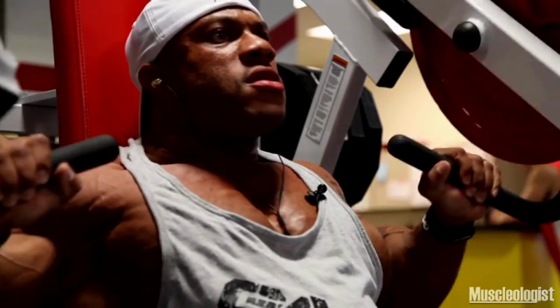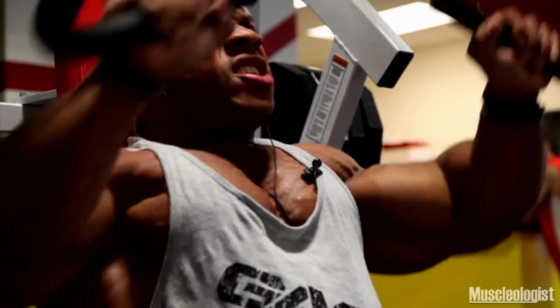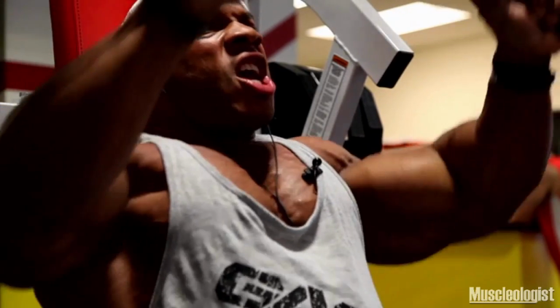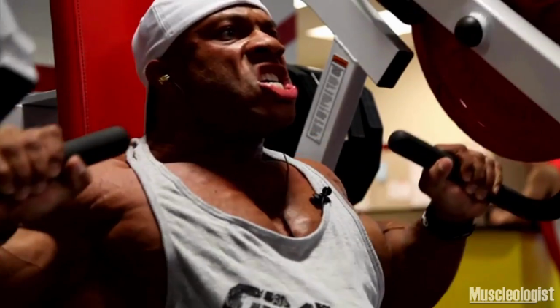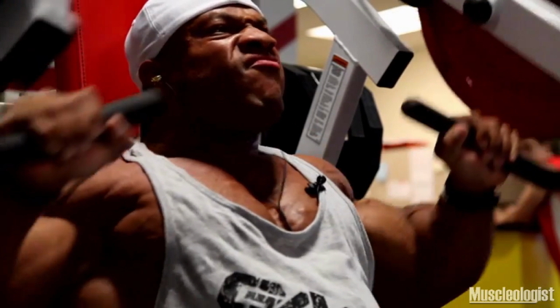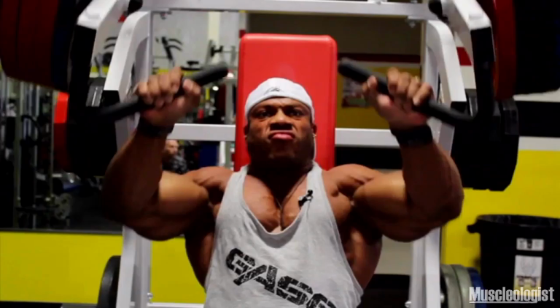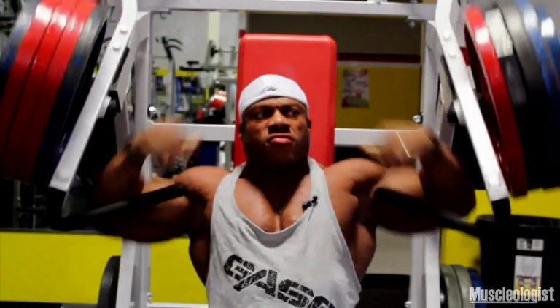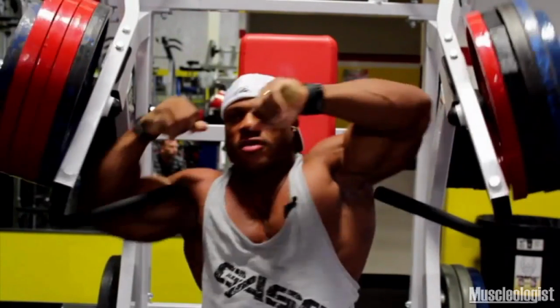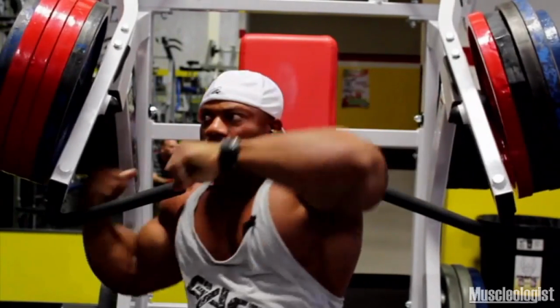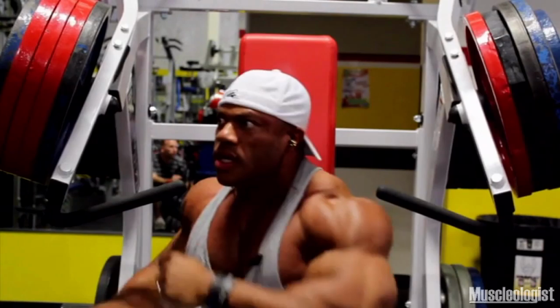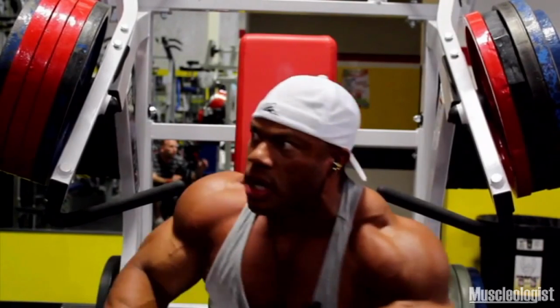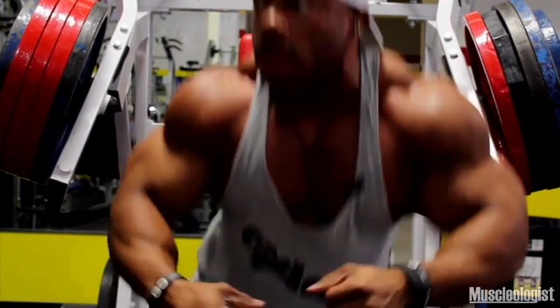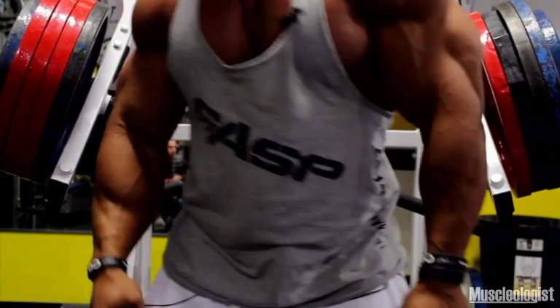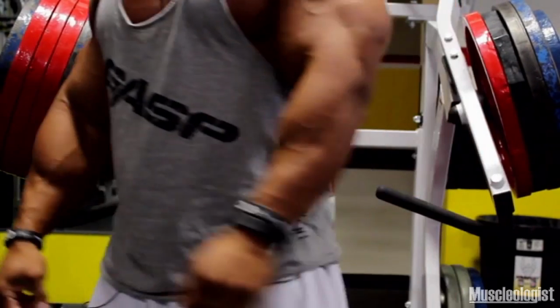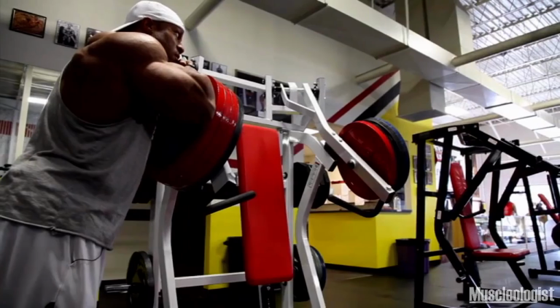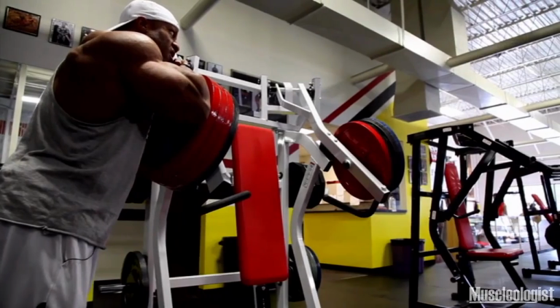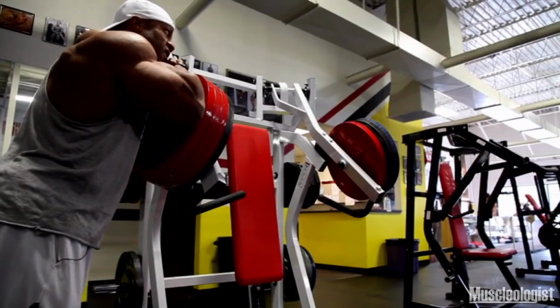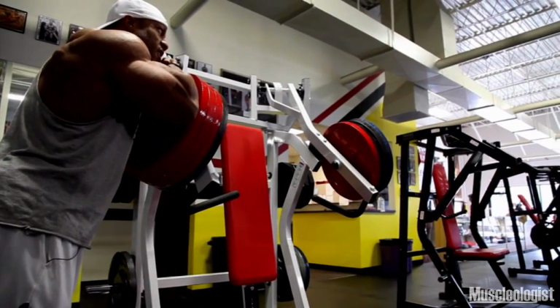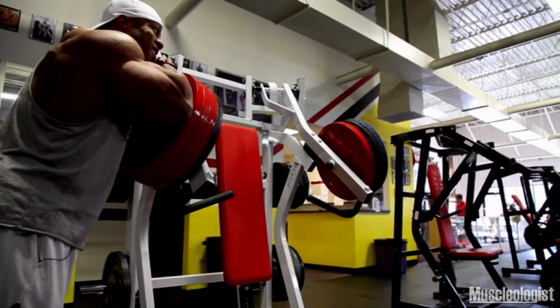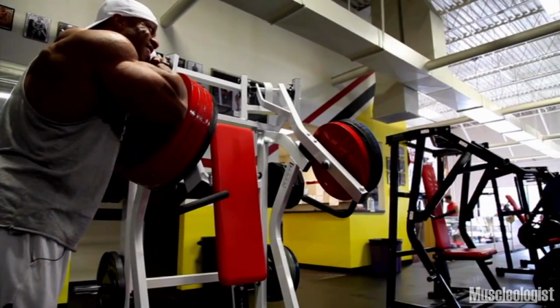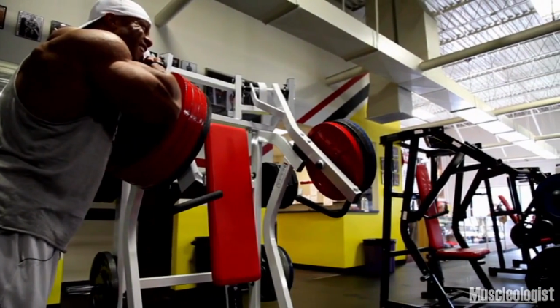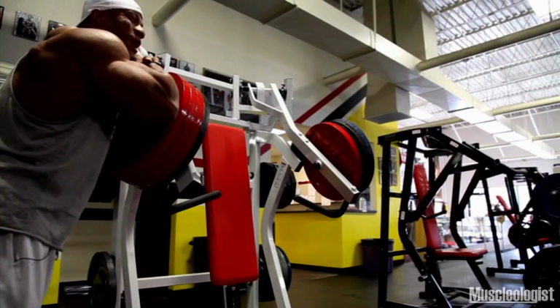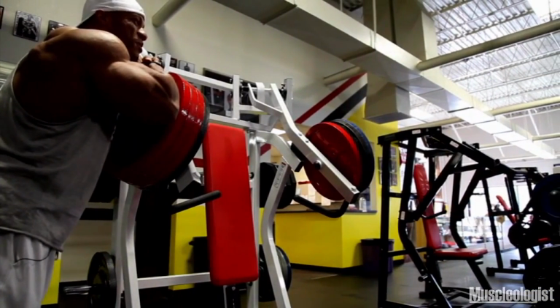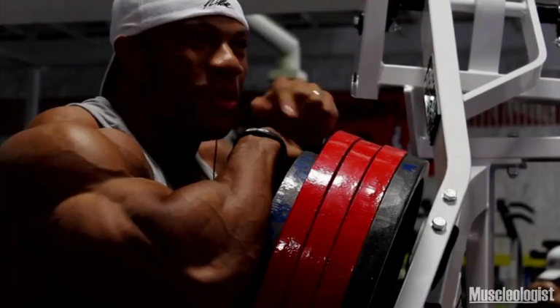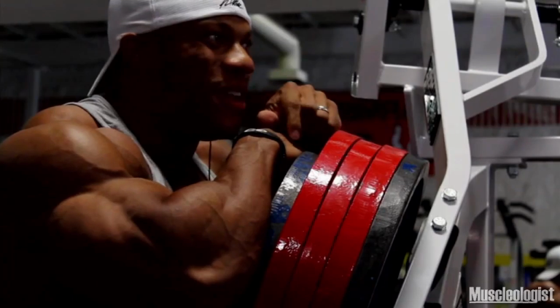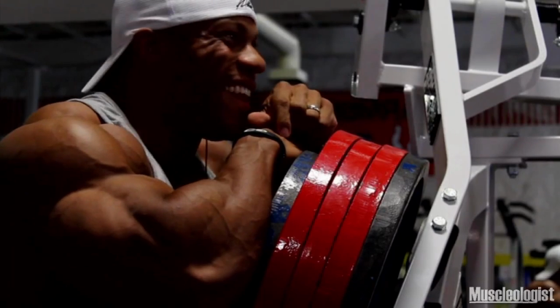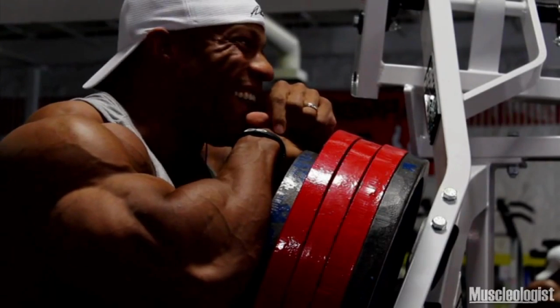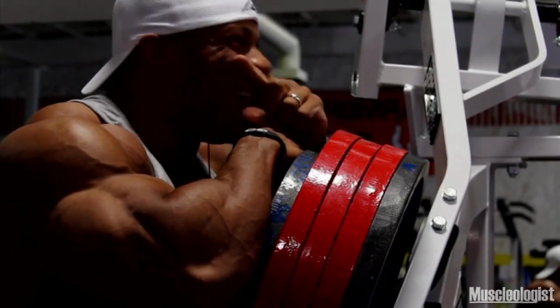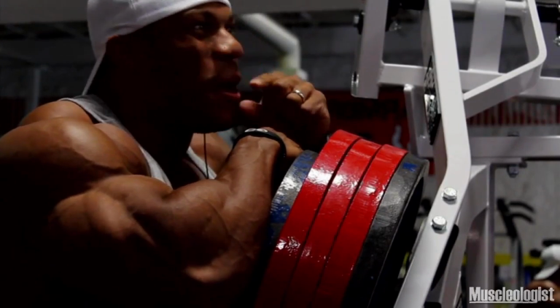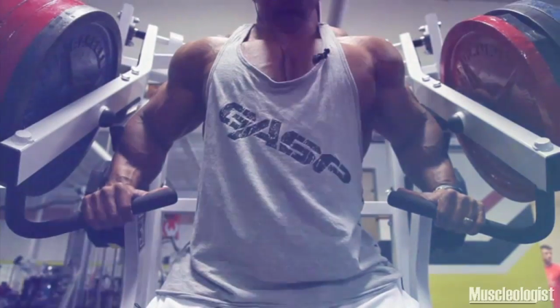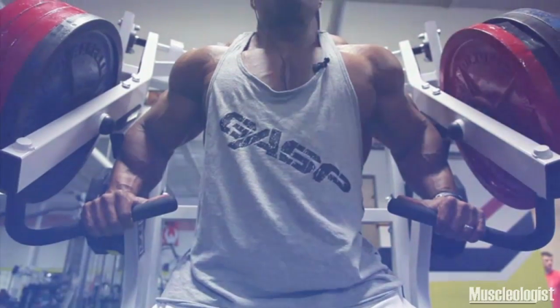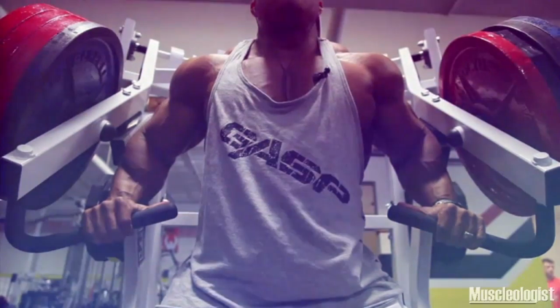Easy! At this point in the prep, I probably shouldn't even be doing it. This is definitely heavy.